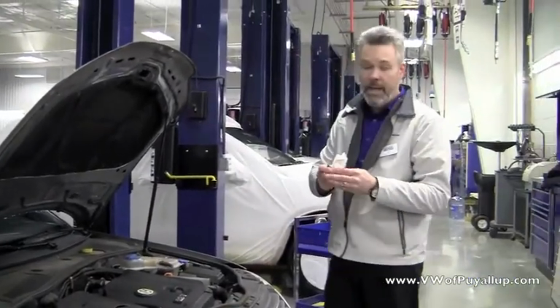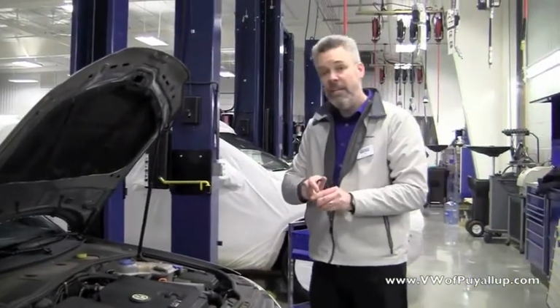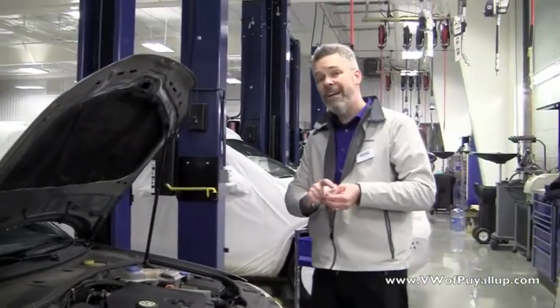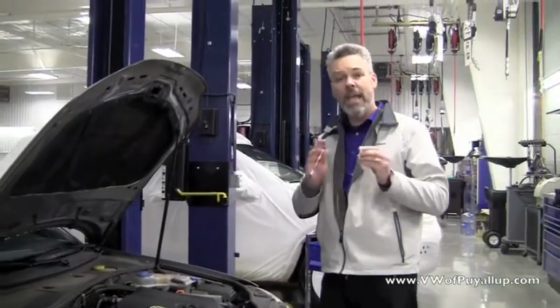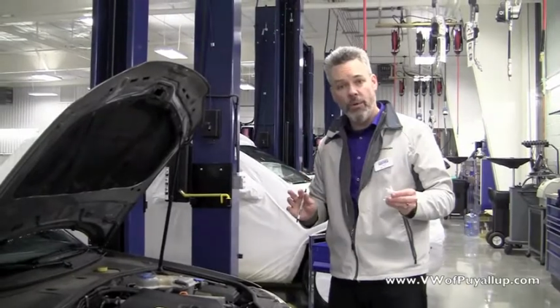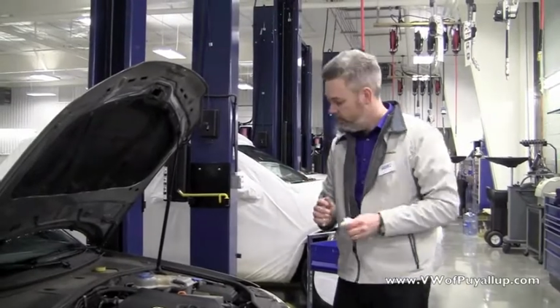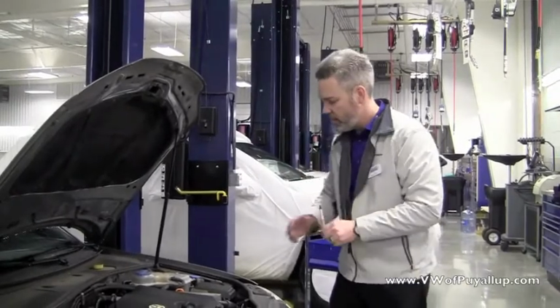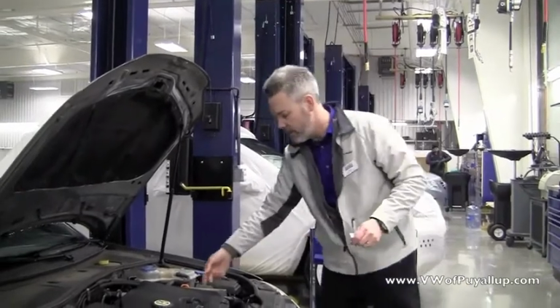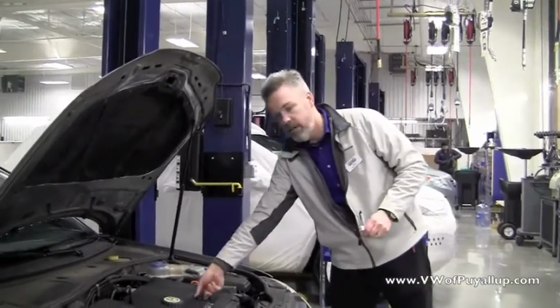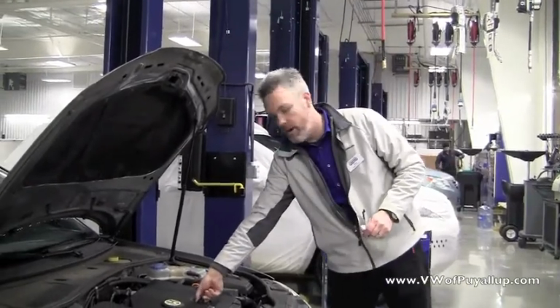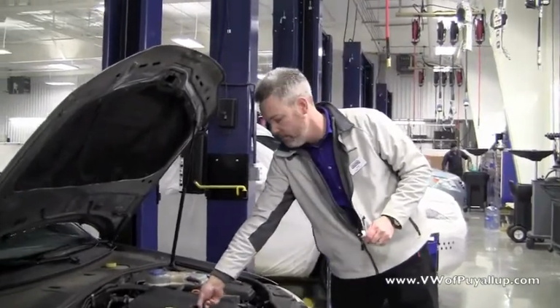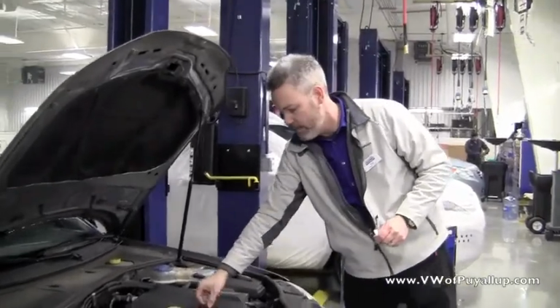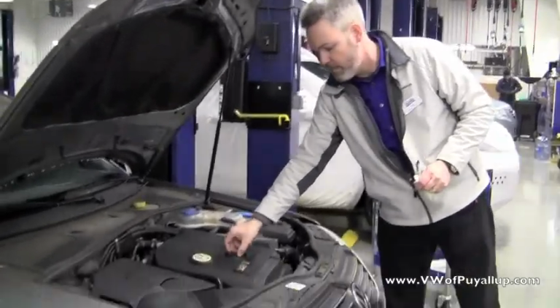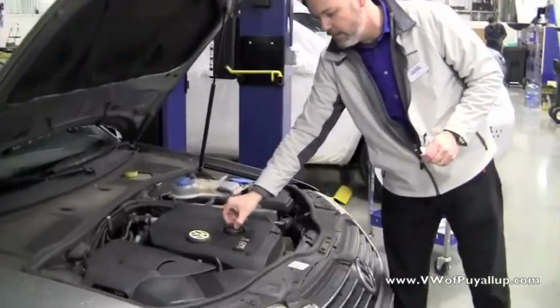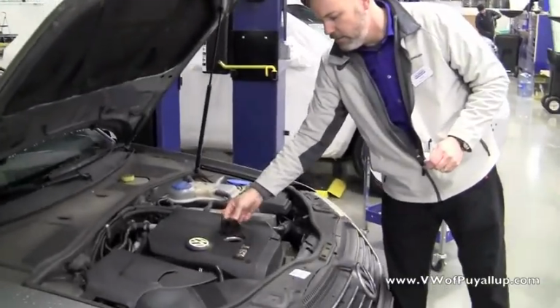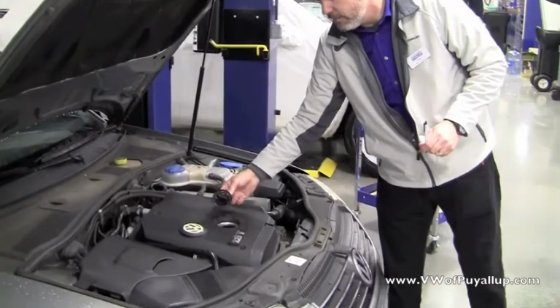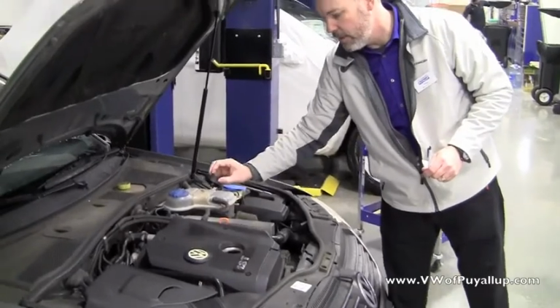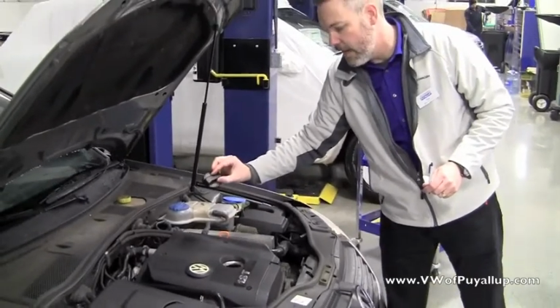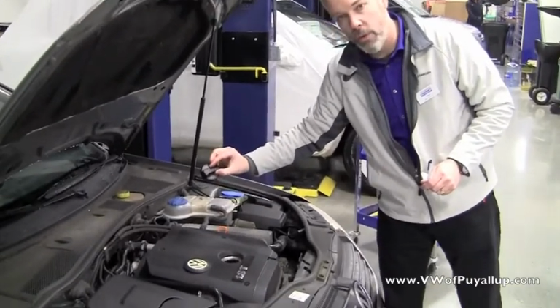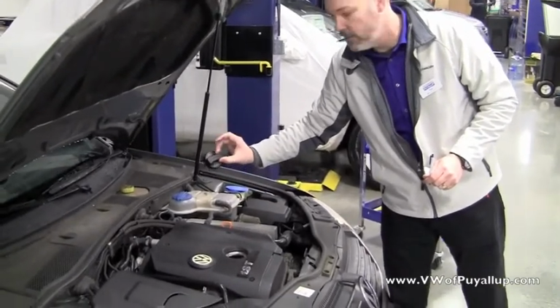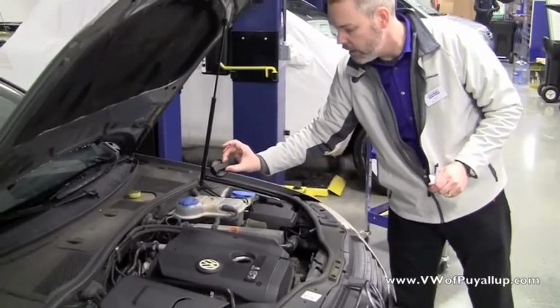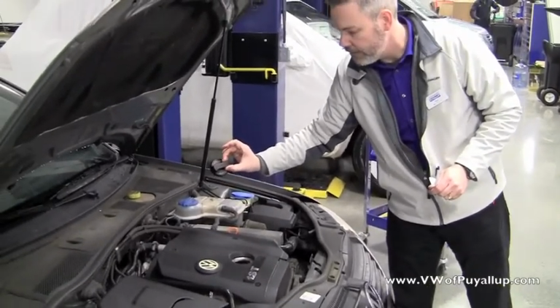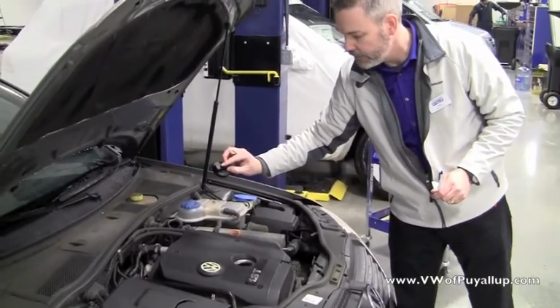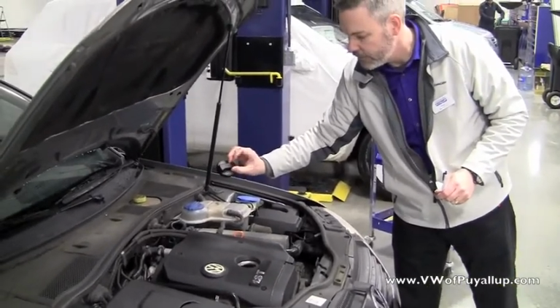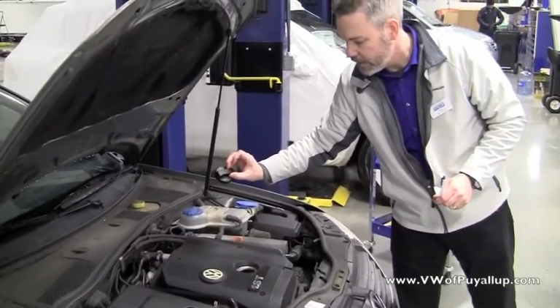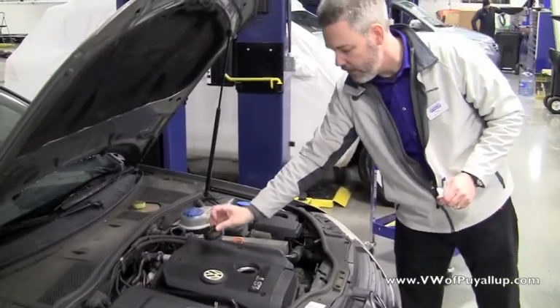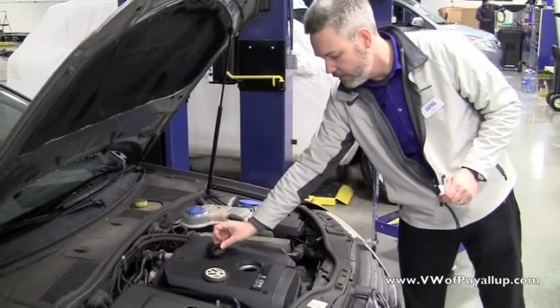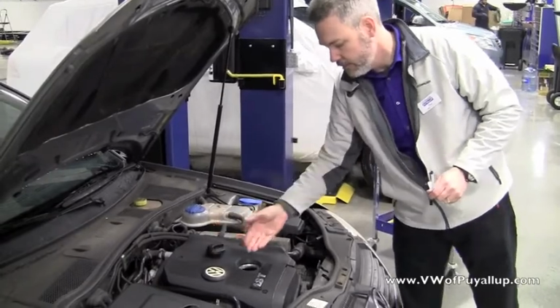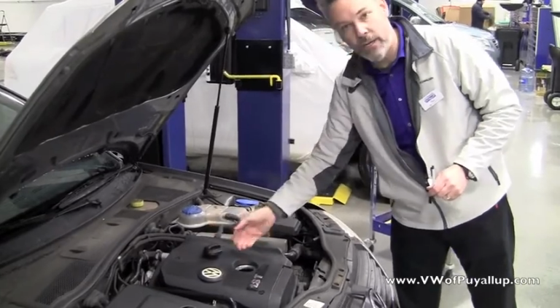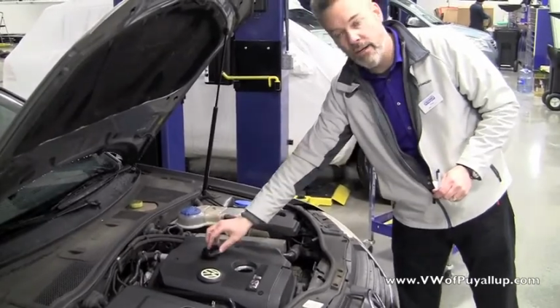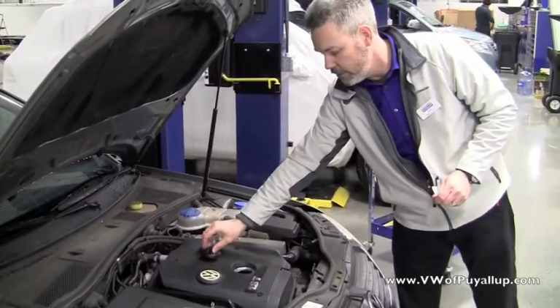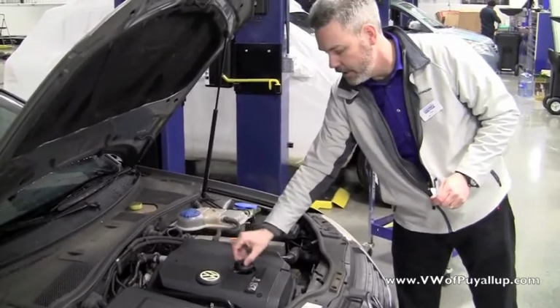Now, if you find you need to add oil, that's just as easy. On my car, the oil filler cap is right here, and it's going to have a little oil can symbol on the top — that's that guy right there. Add it right there and you're good to go.